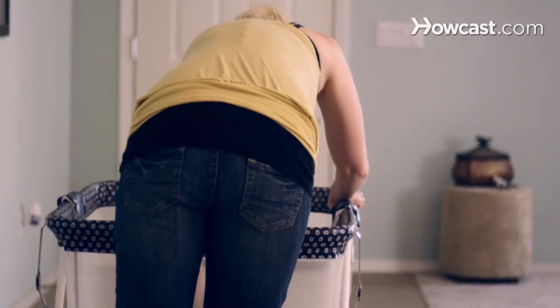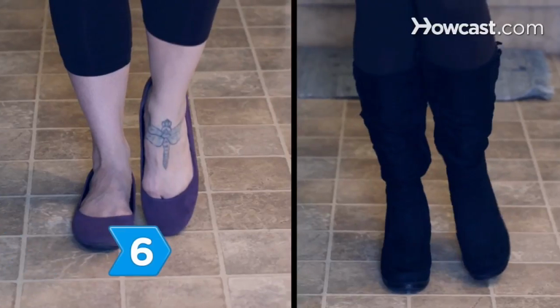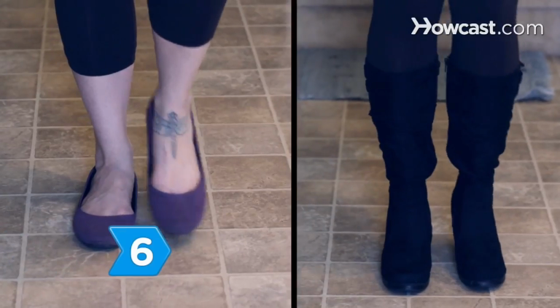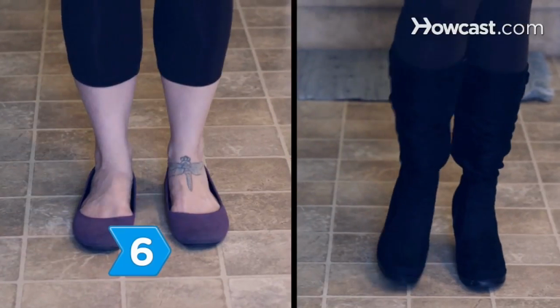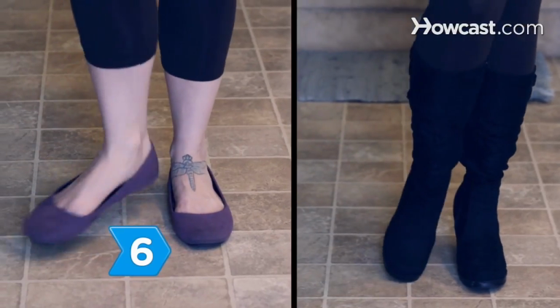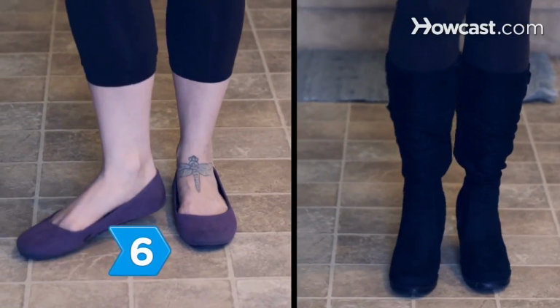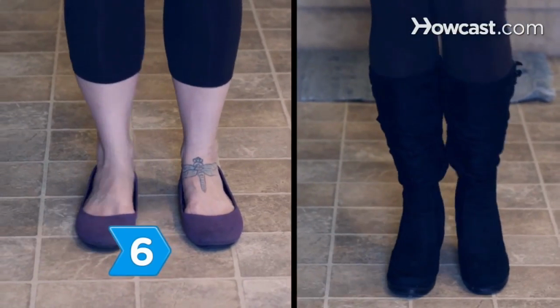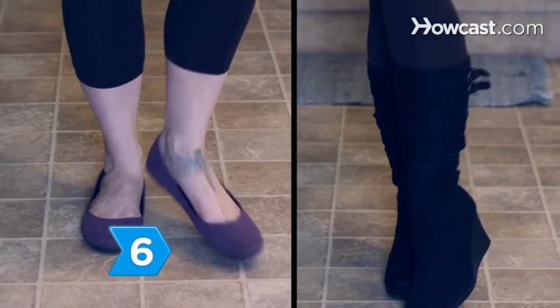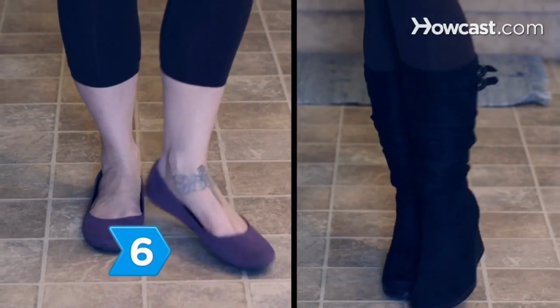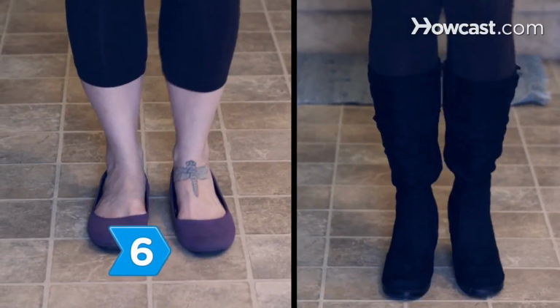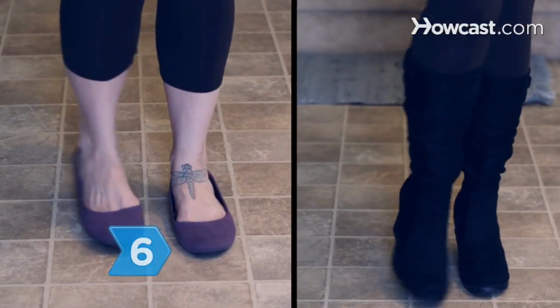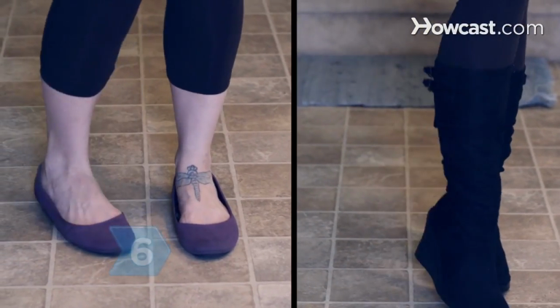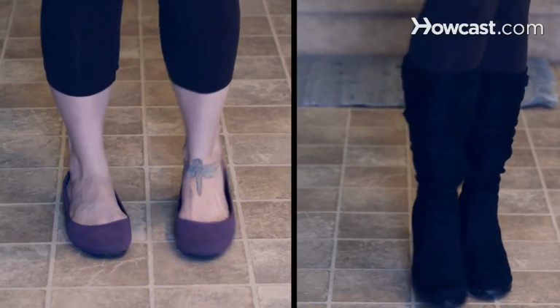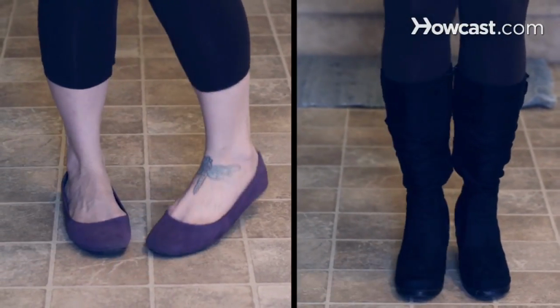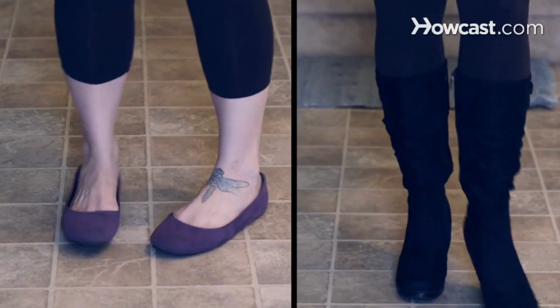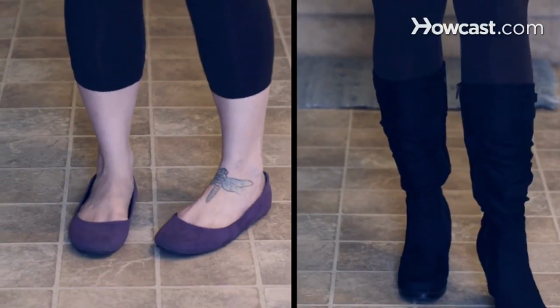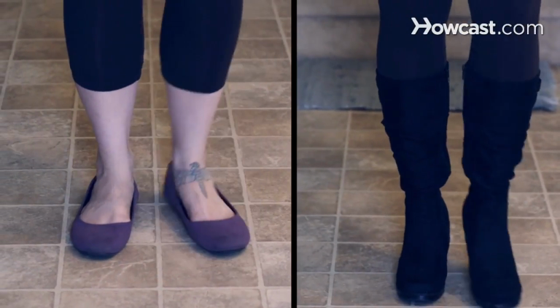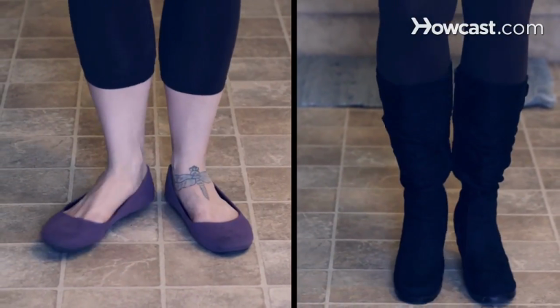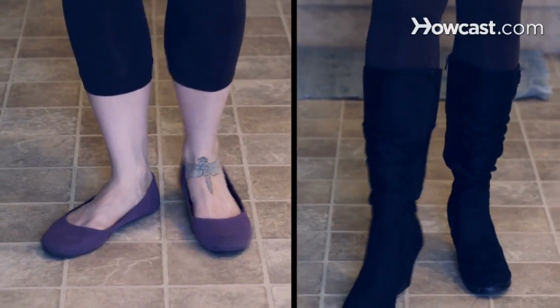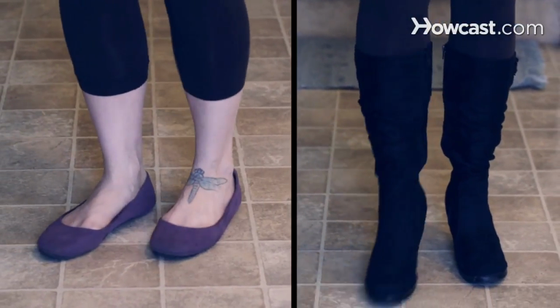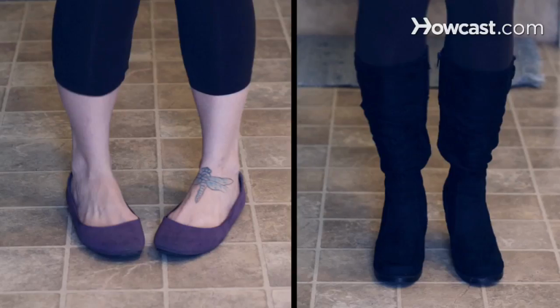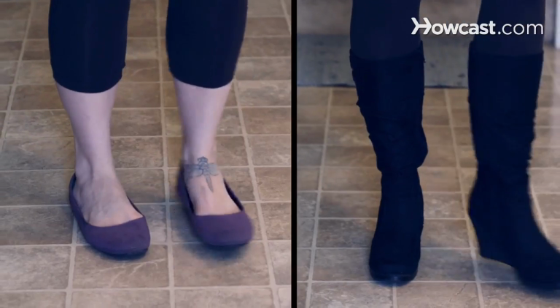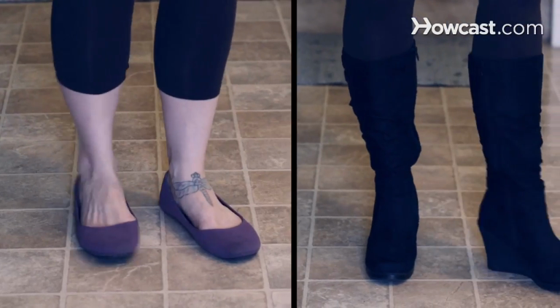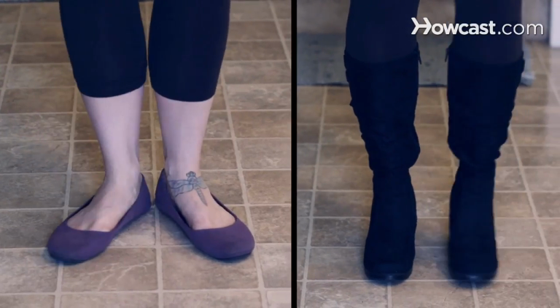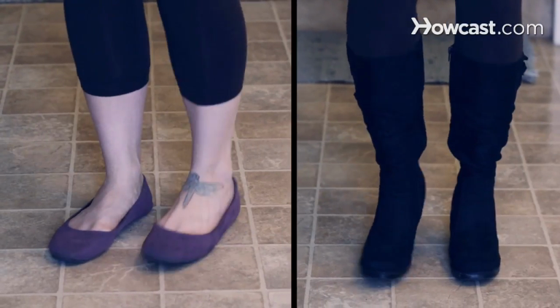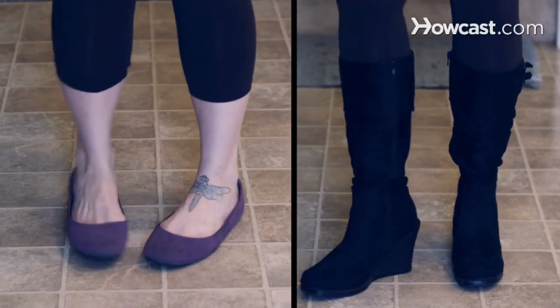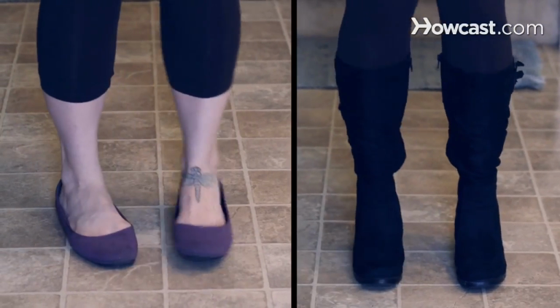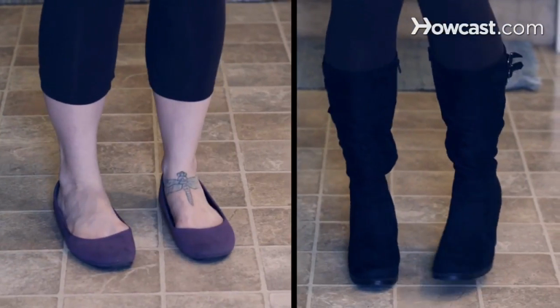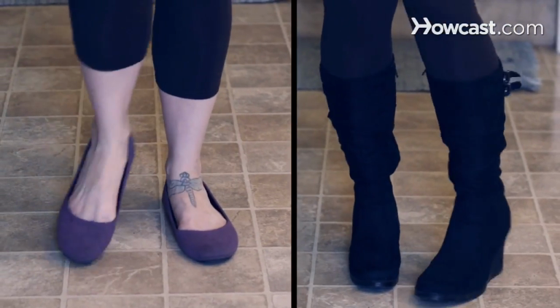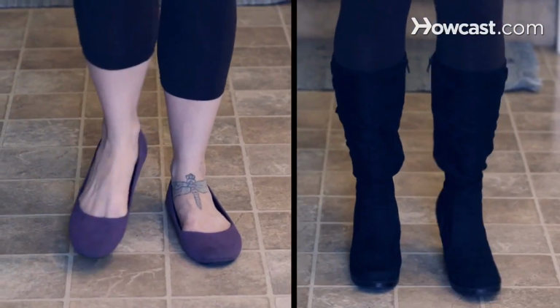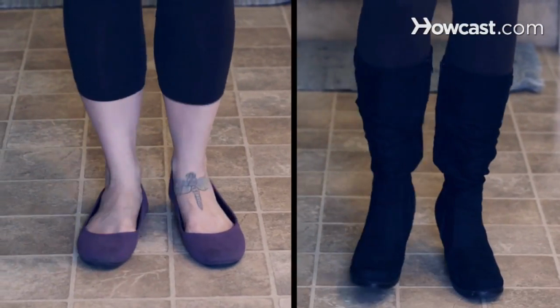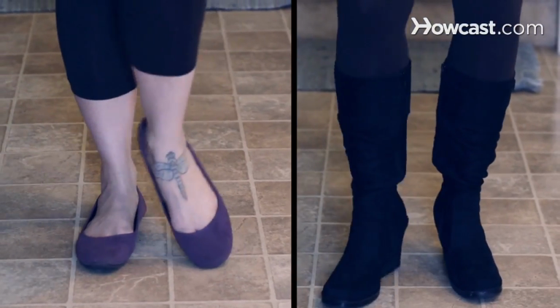Step 6. Go for fashionable flats like ballerina flats or knee-high riding boots, which provide comfort, style, and can be worn with a variety of looks.